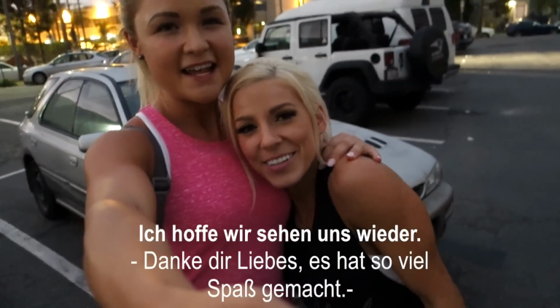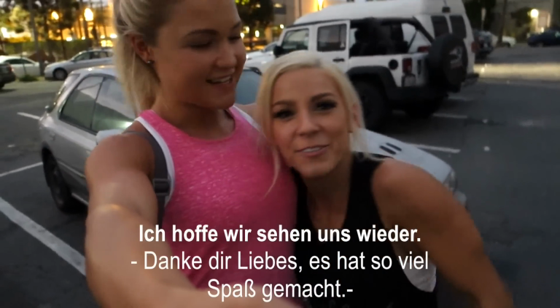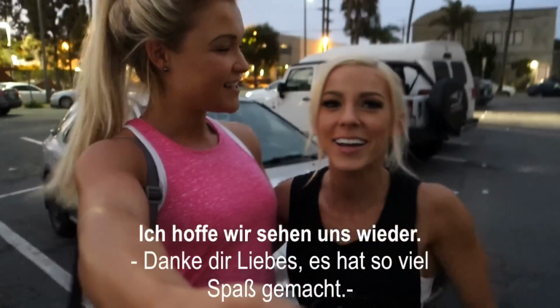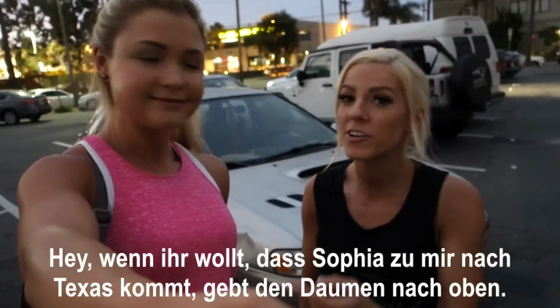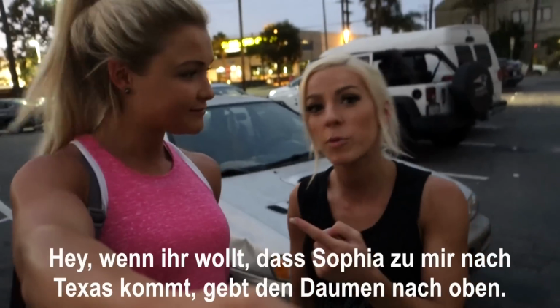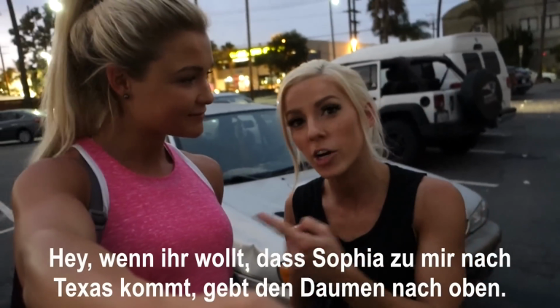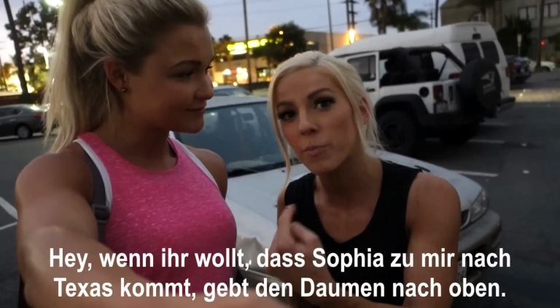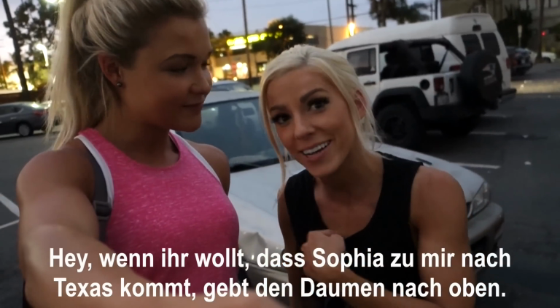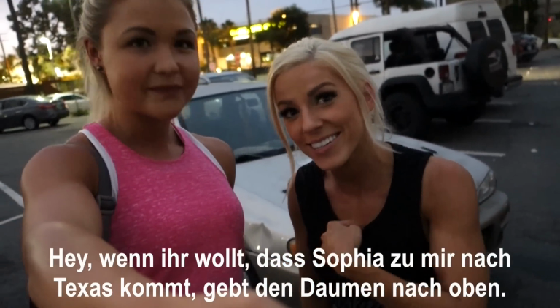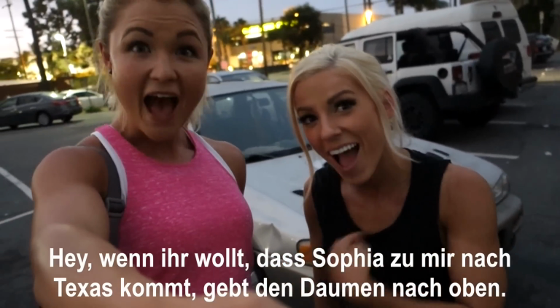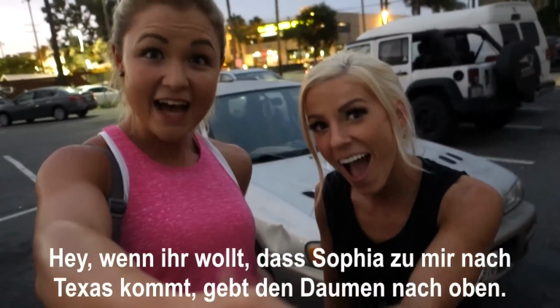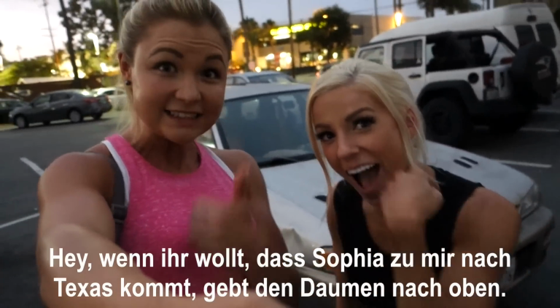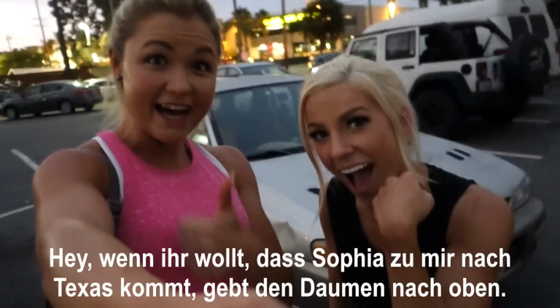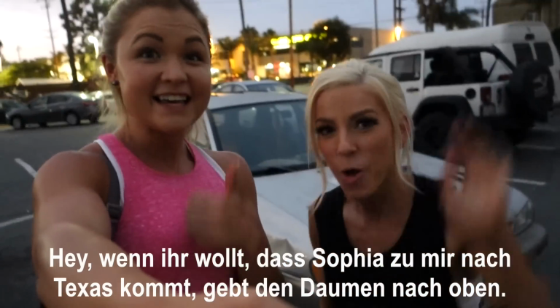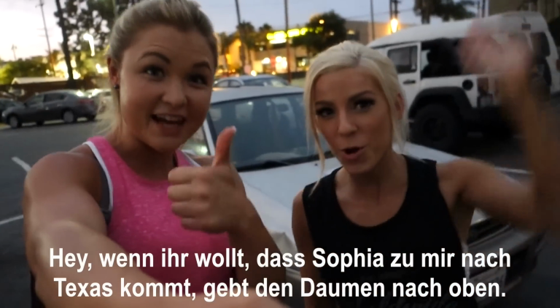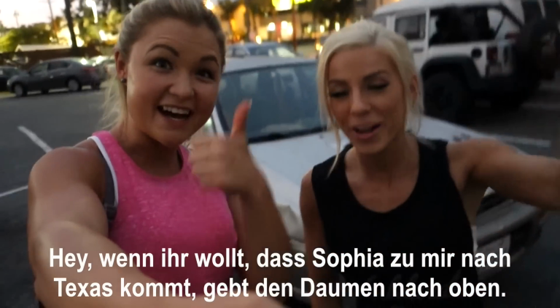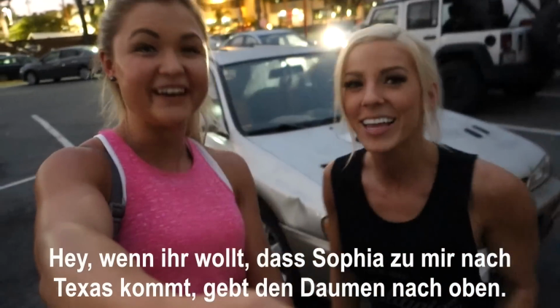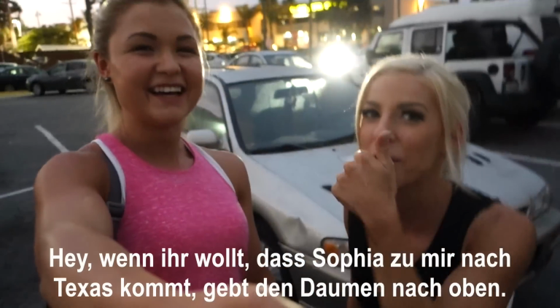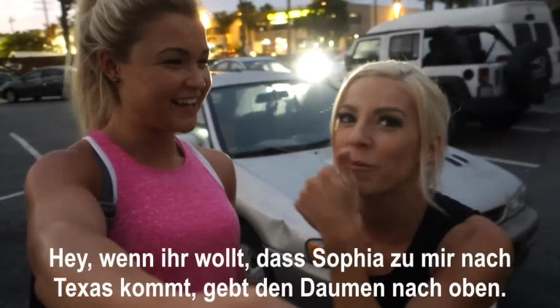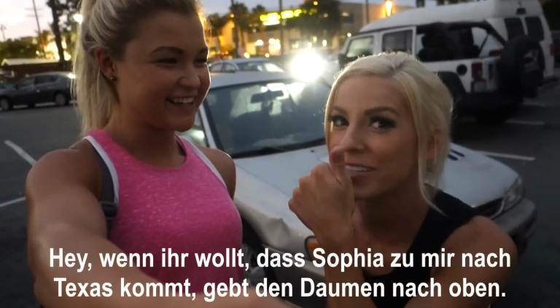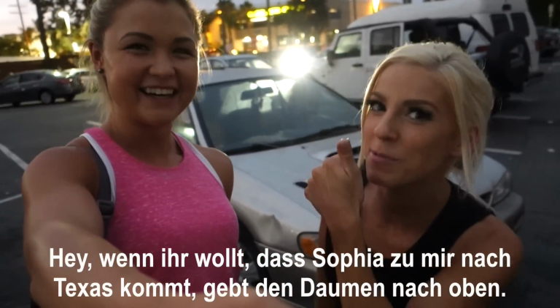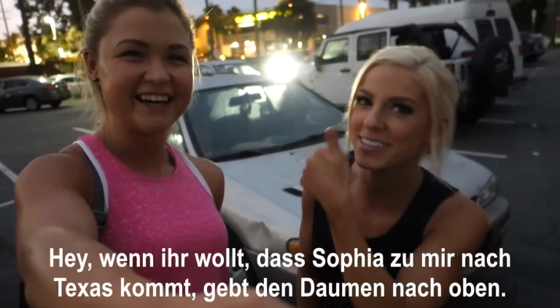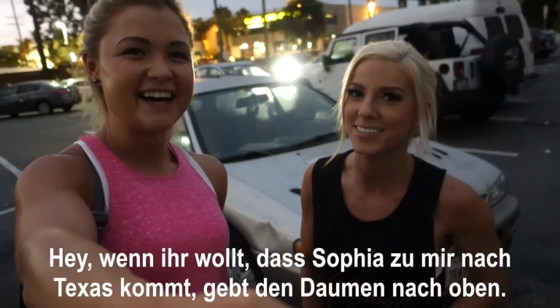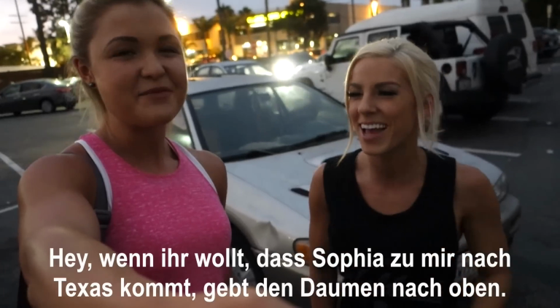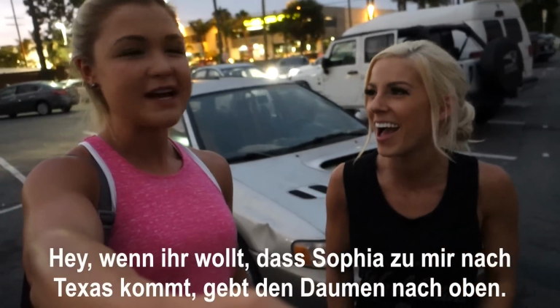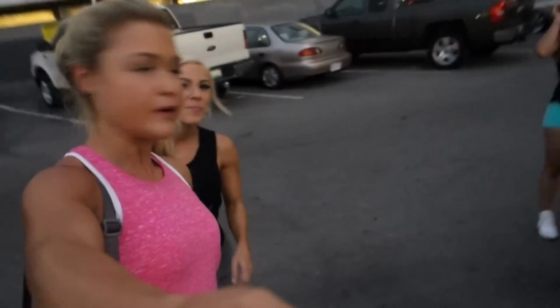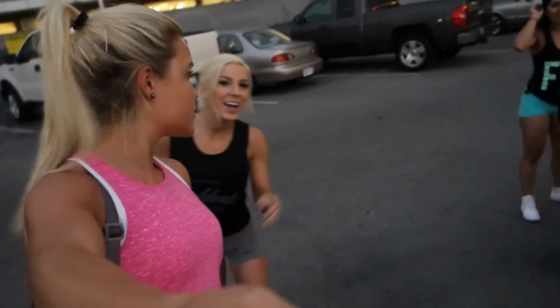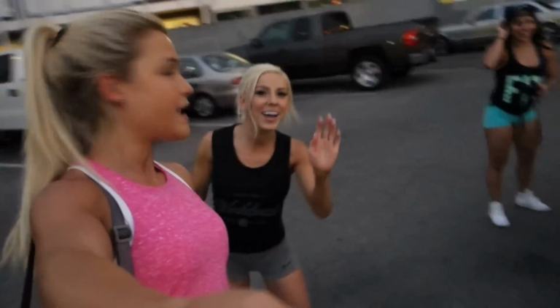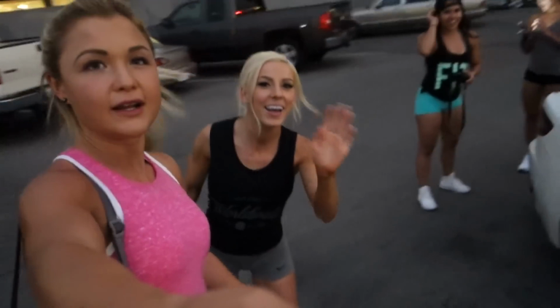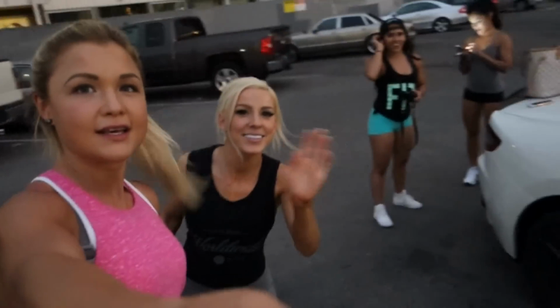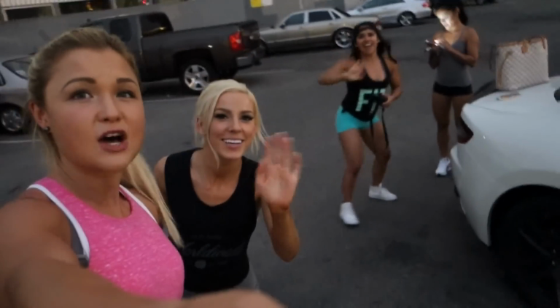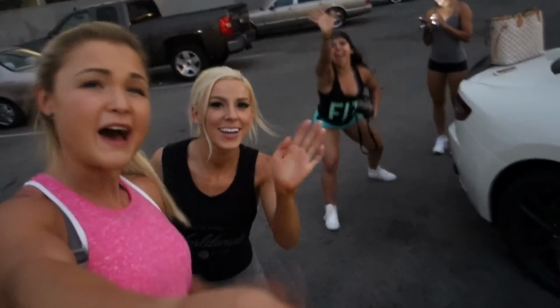Do you guys want to see her come to Texas? Yeah! Give us a thumbs up if you want to see her come to Texas. That'd be great. Bye, guys! Bye!